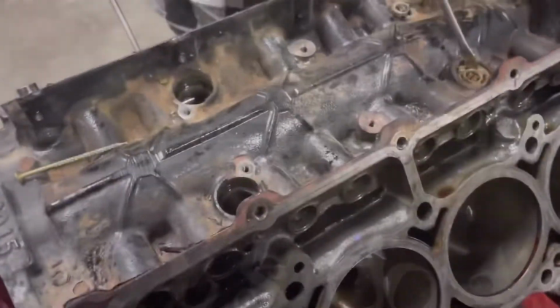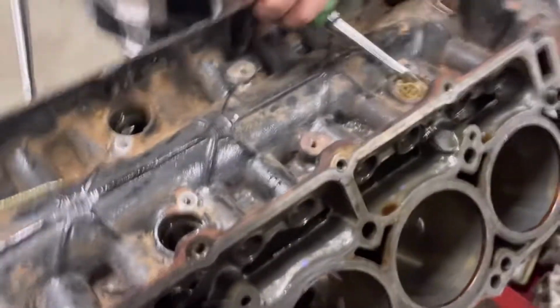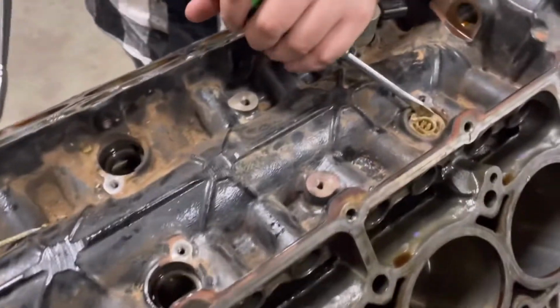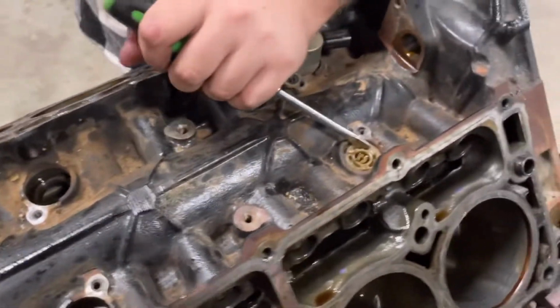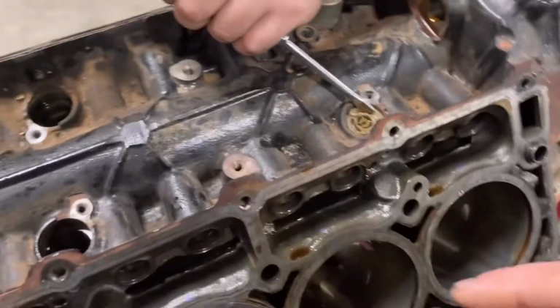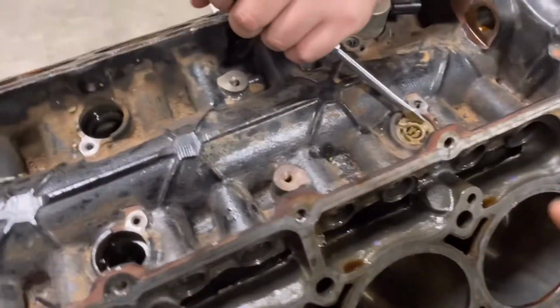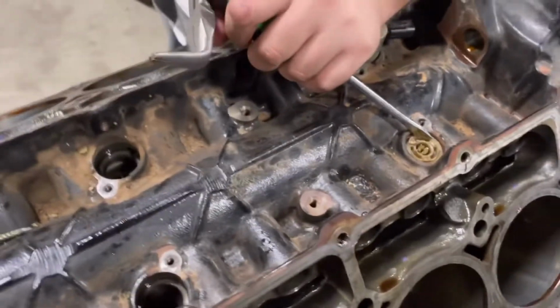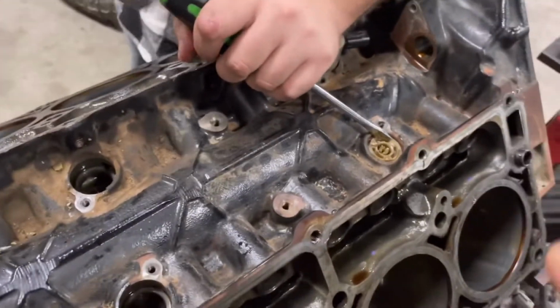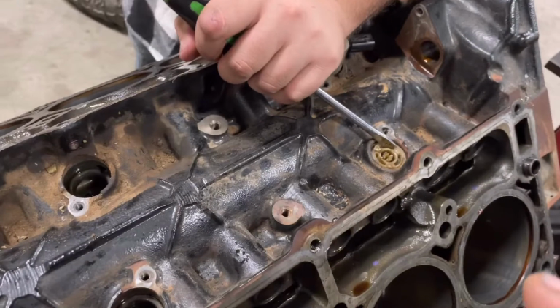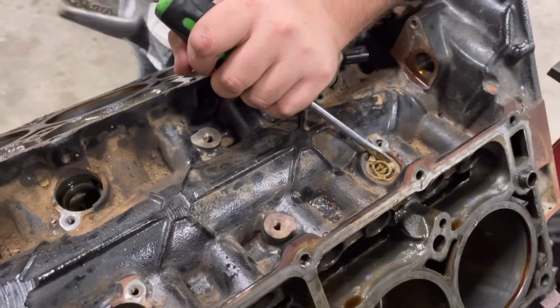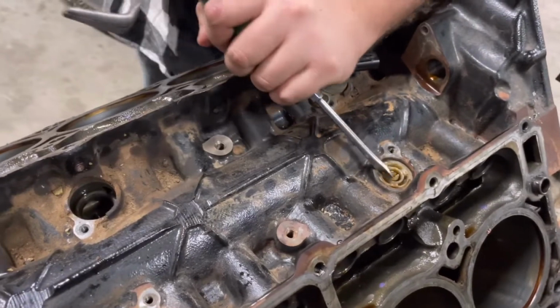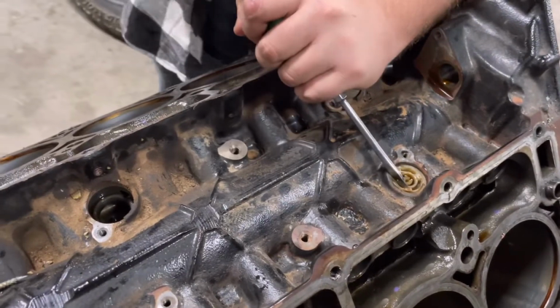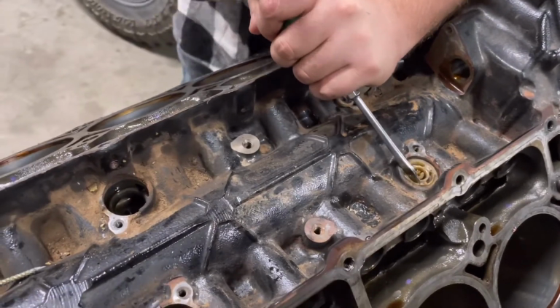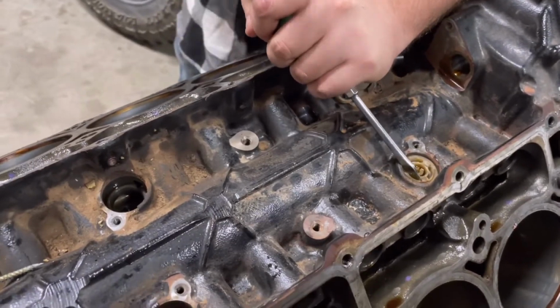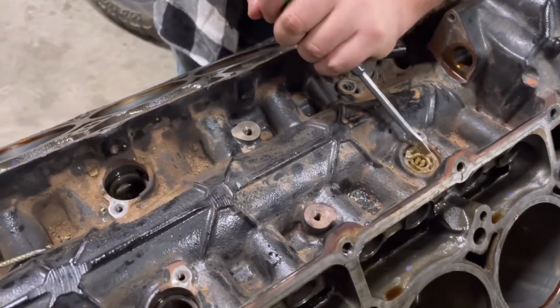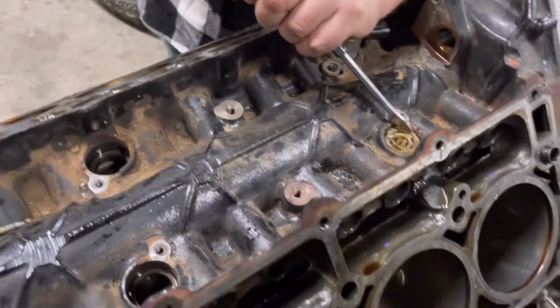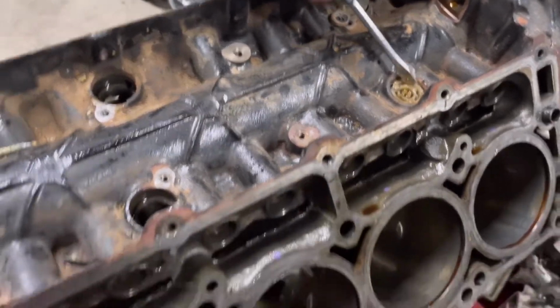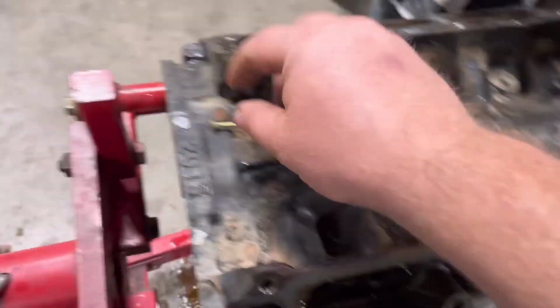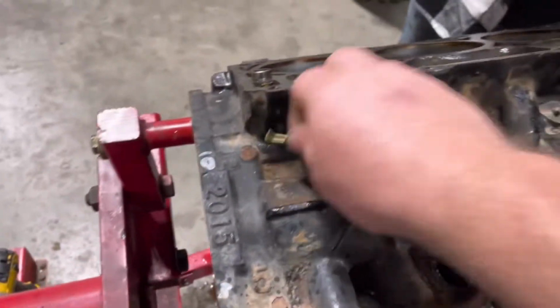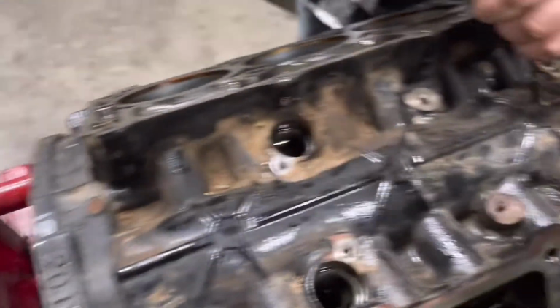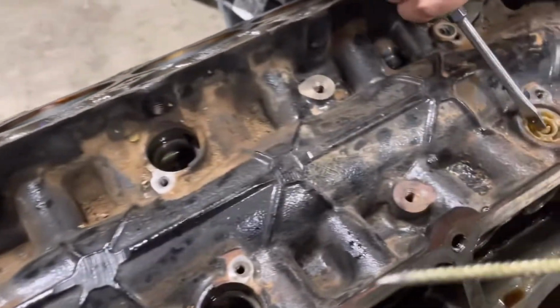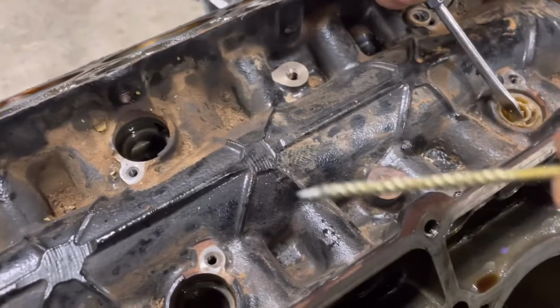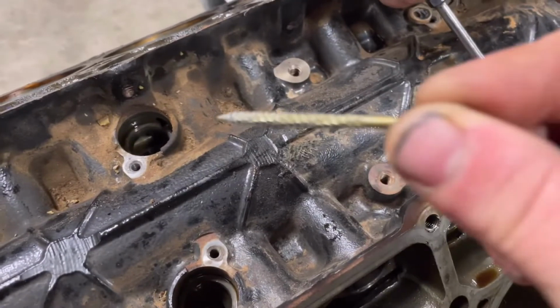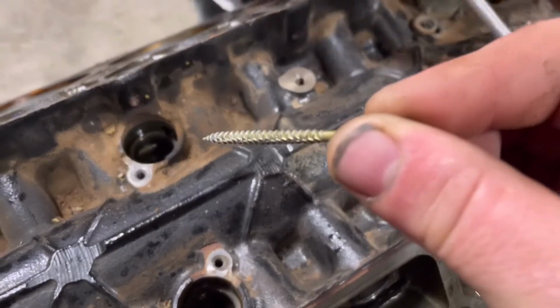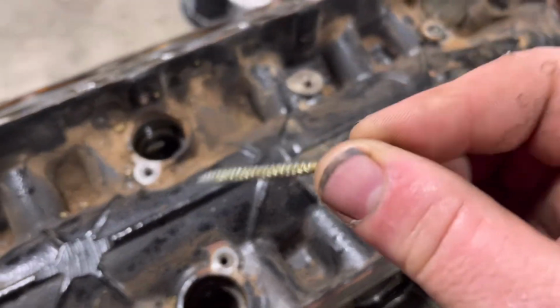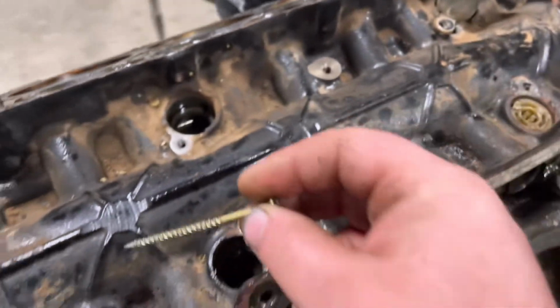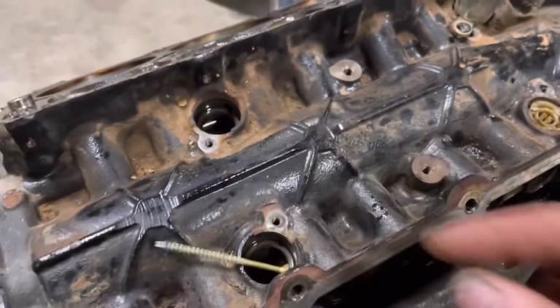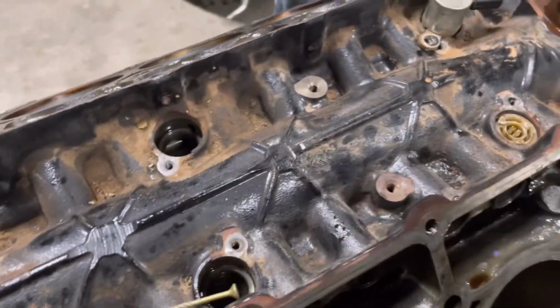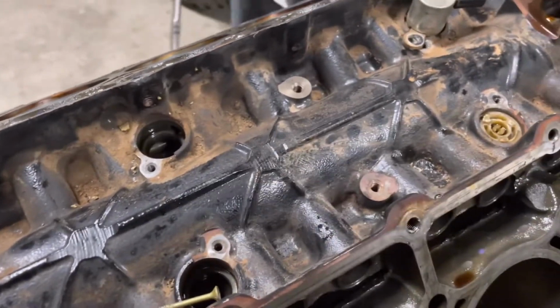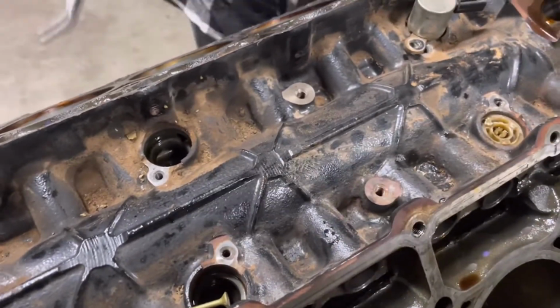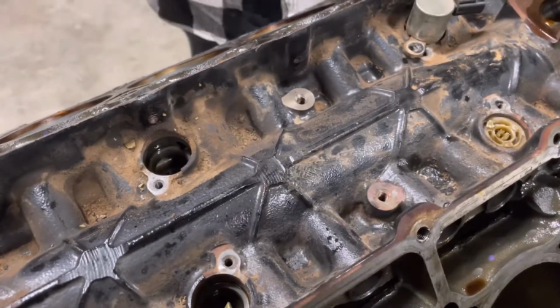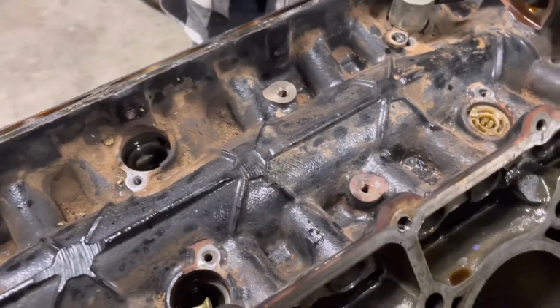Everybody knows that I've dealt with these MDSs — you break them, chisel them, put a screw in them, try and yank them out. They're a total, total pain in the butt.